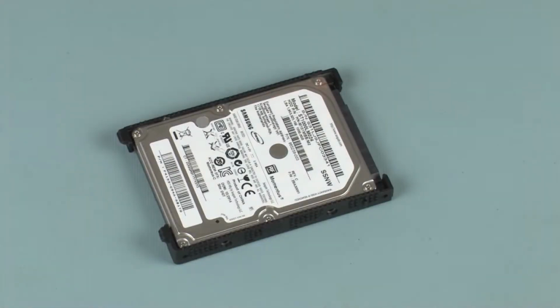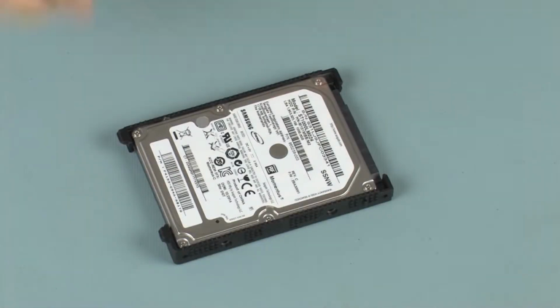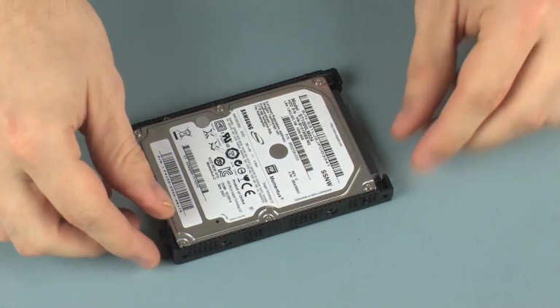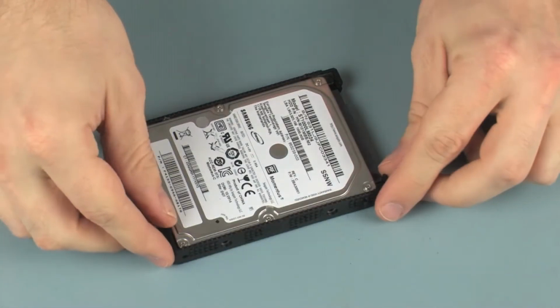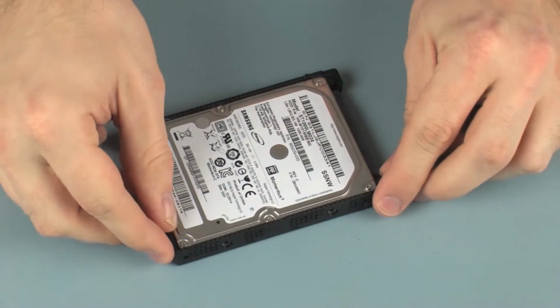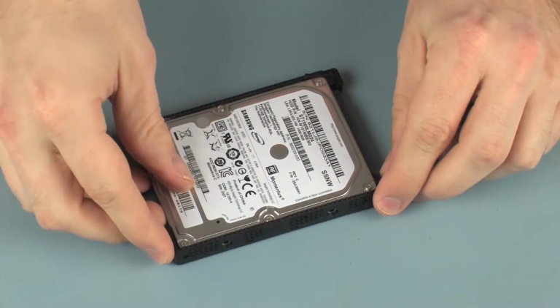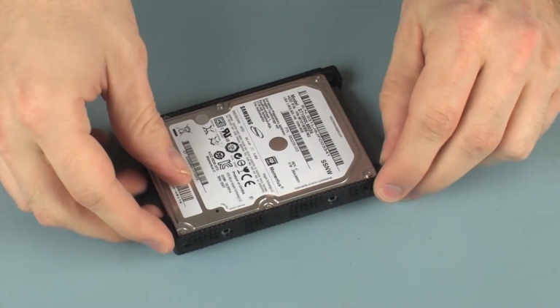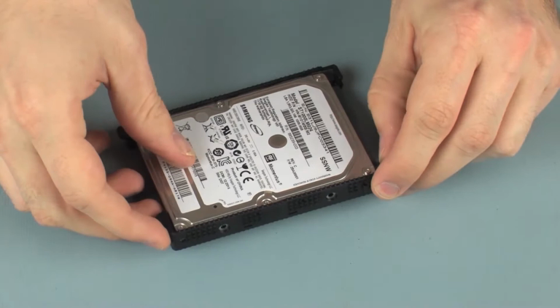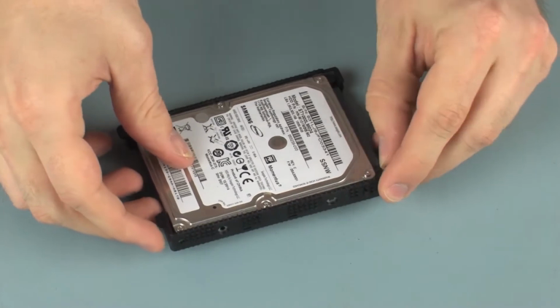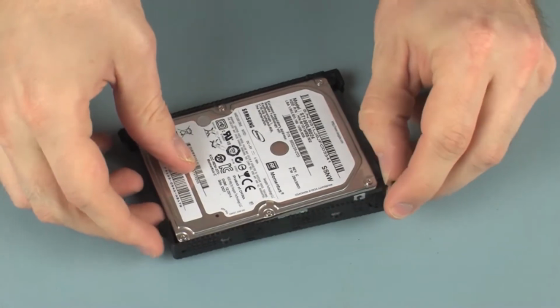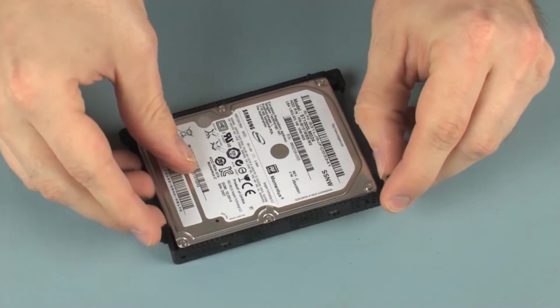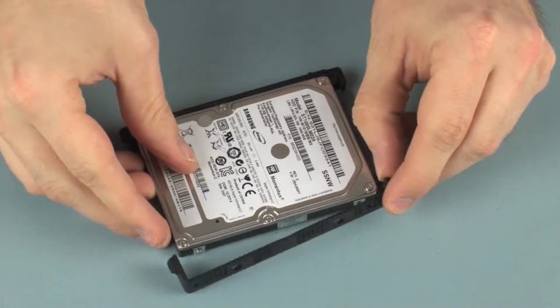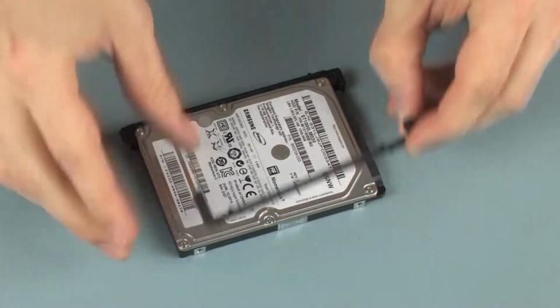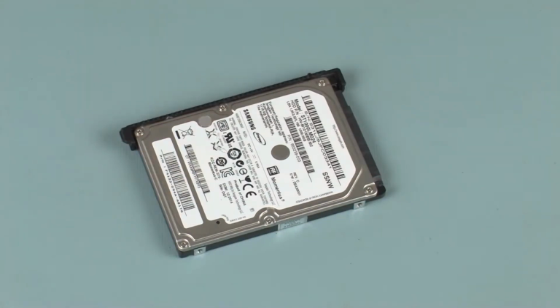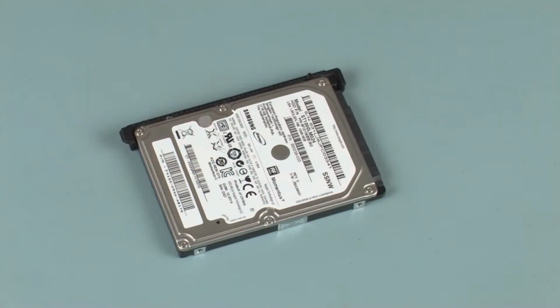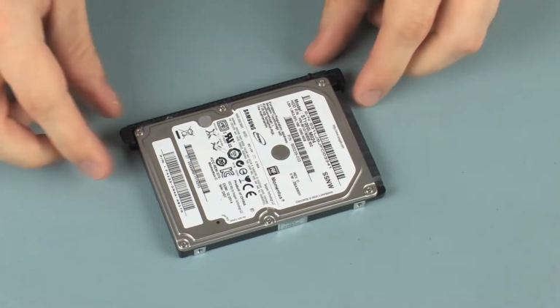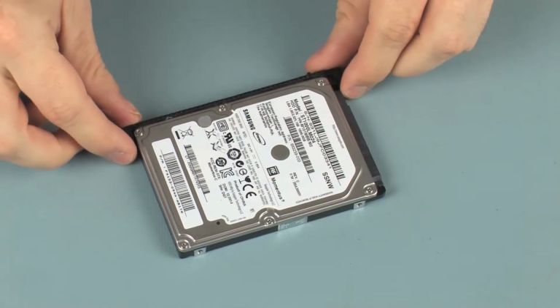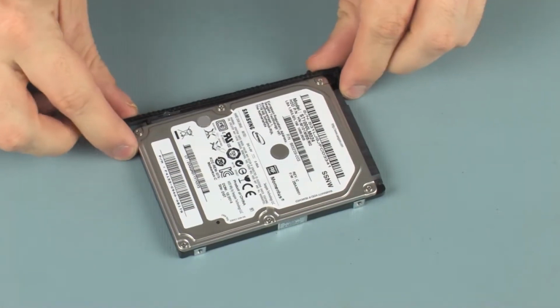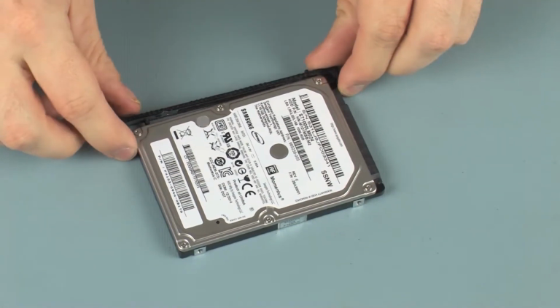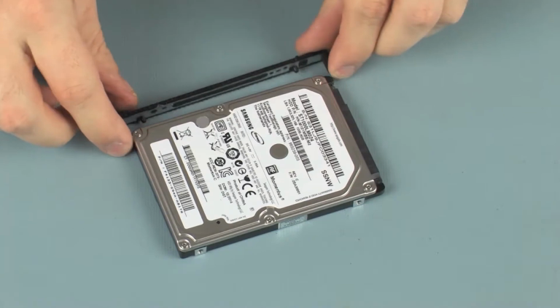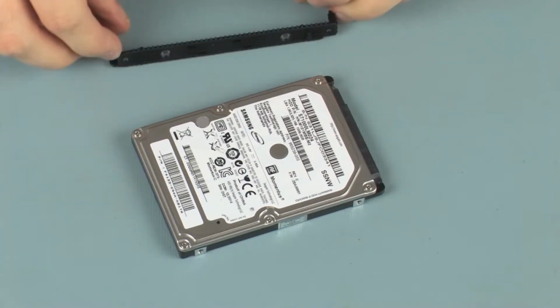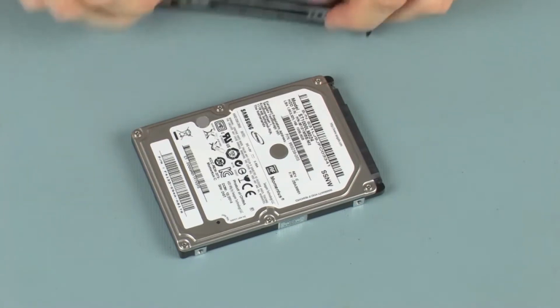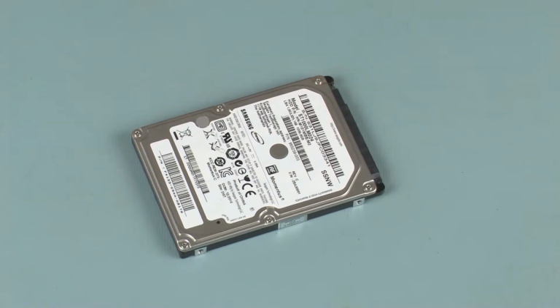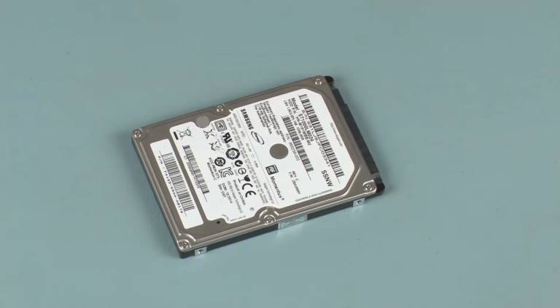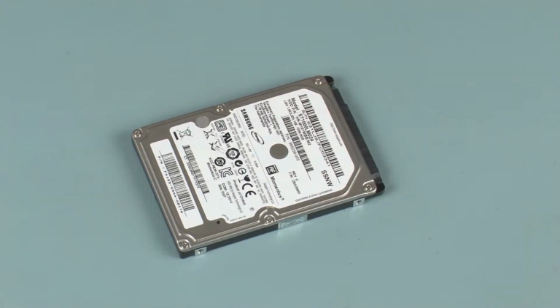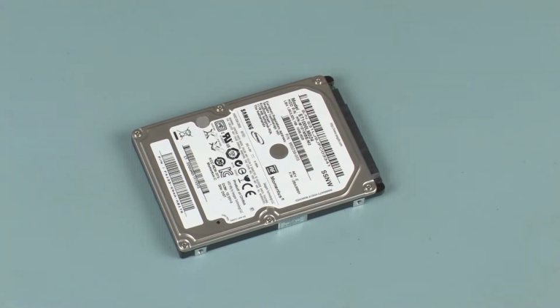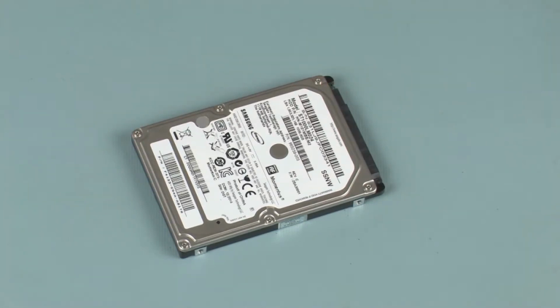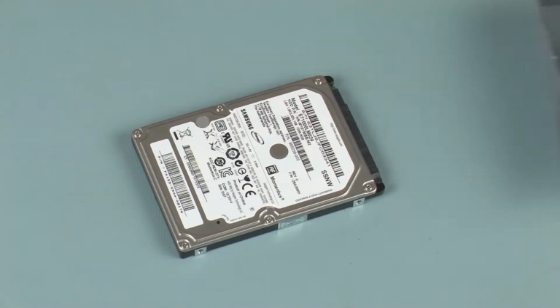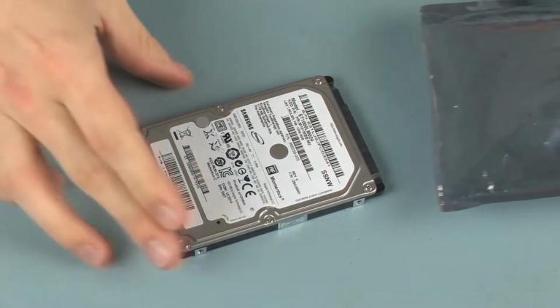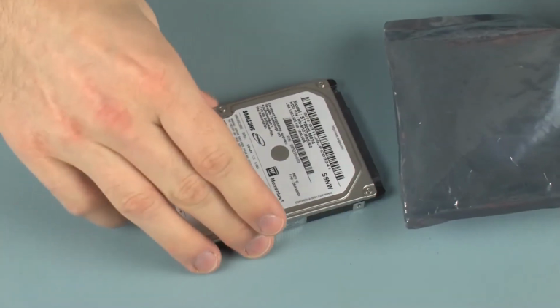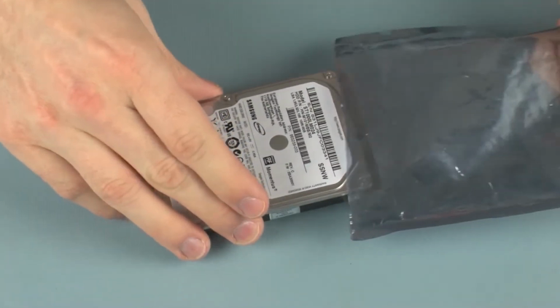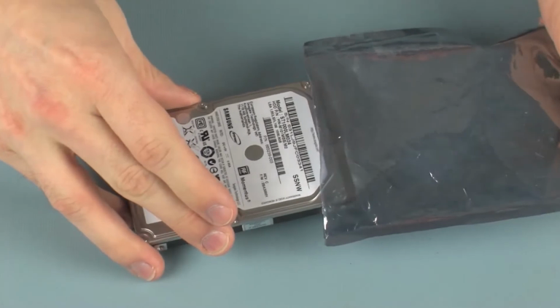Remove the hard disk drive brackets from the hard disk drive. Place the hard disk drive in a static dissipative bag.